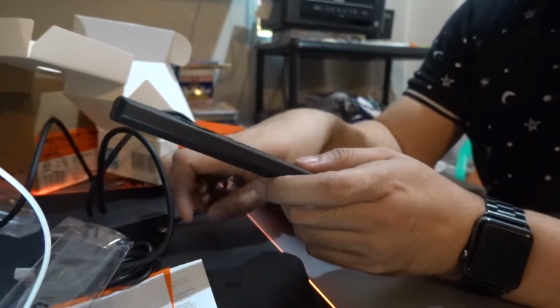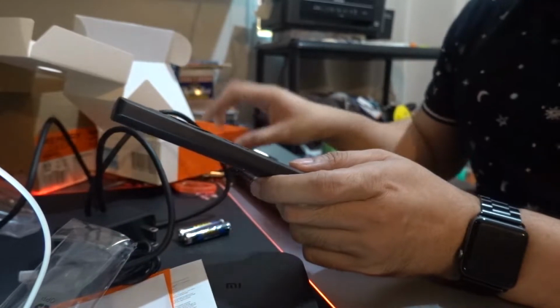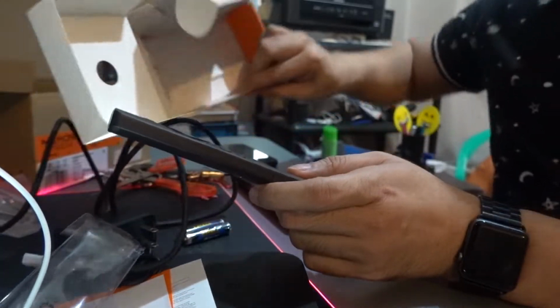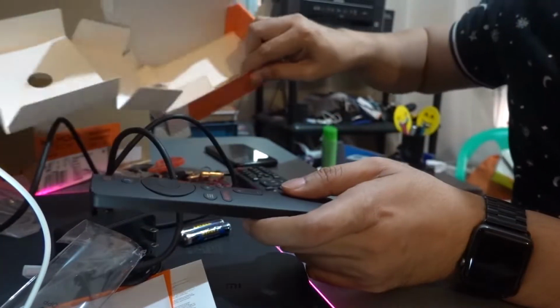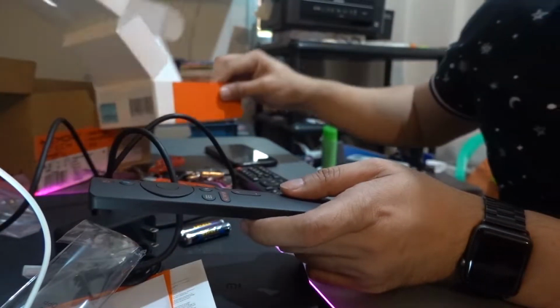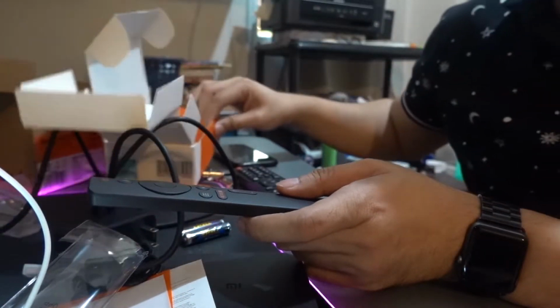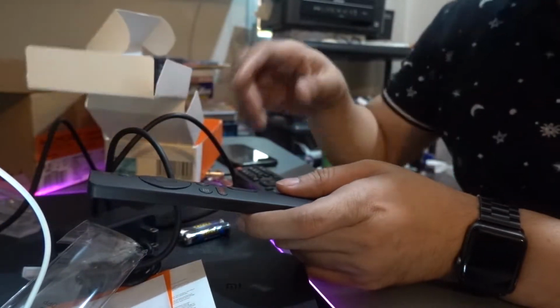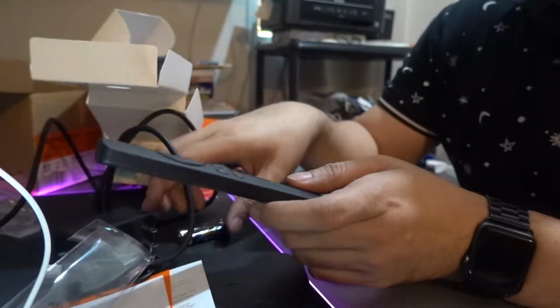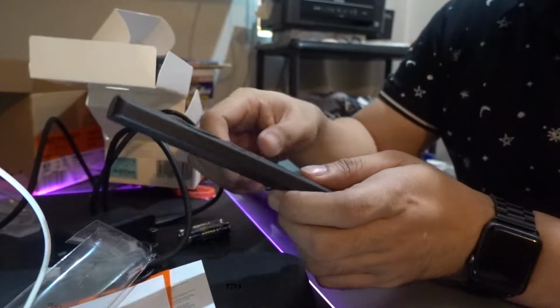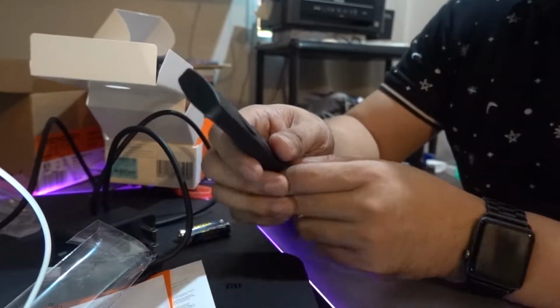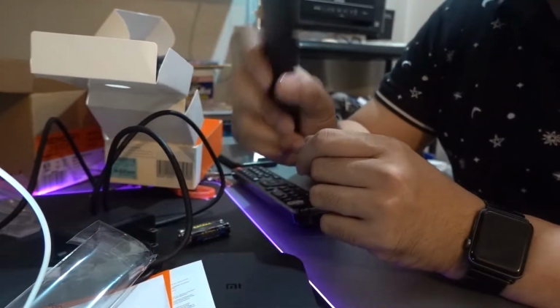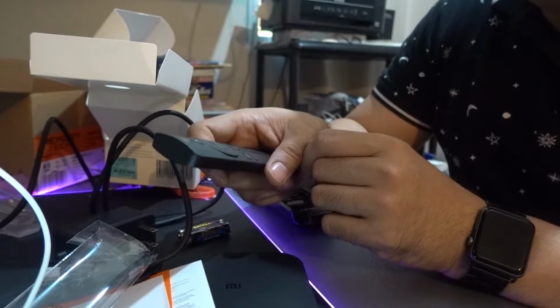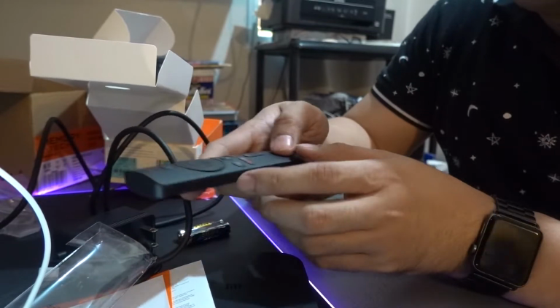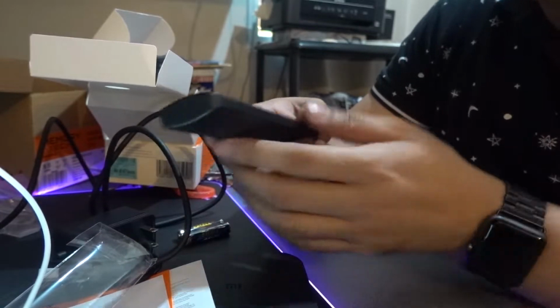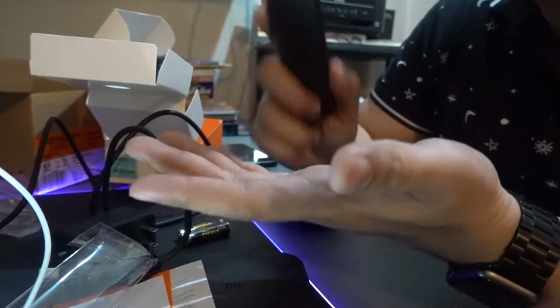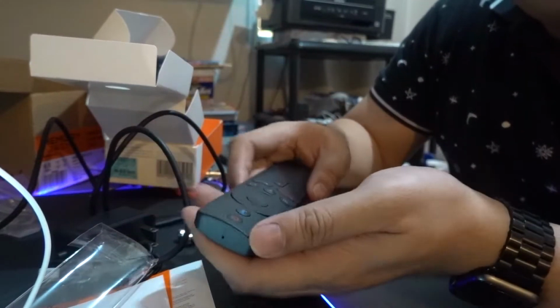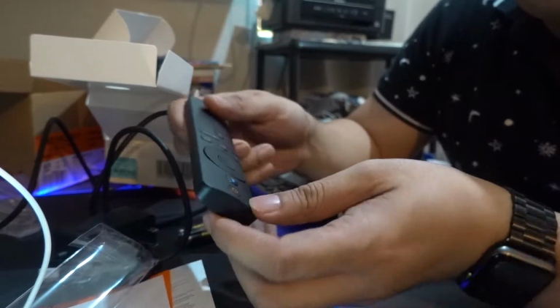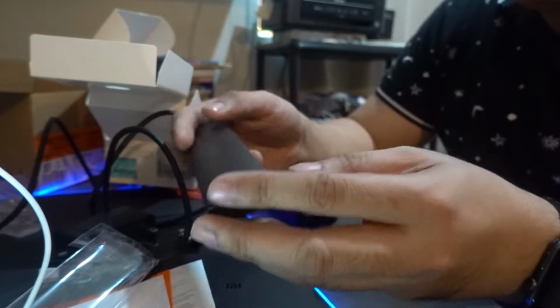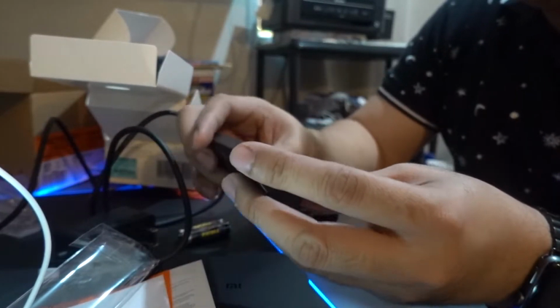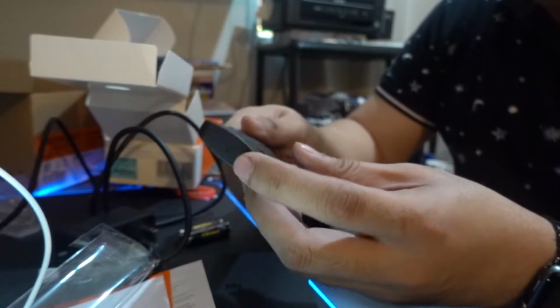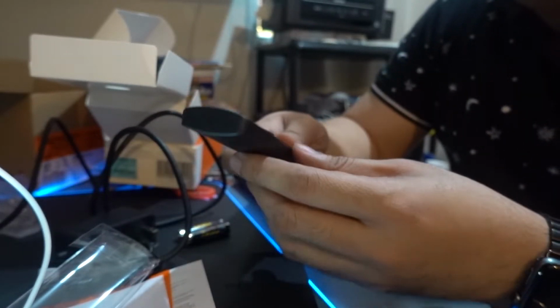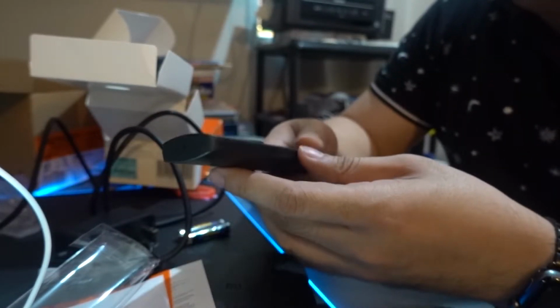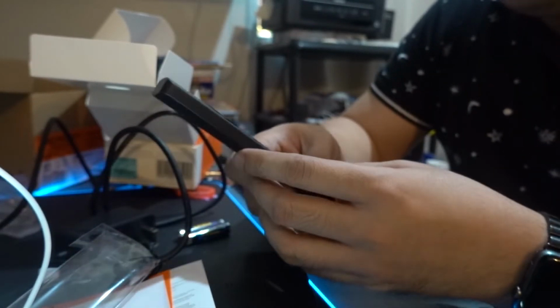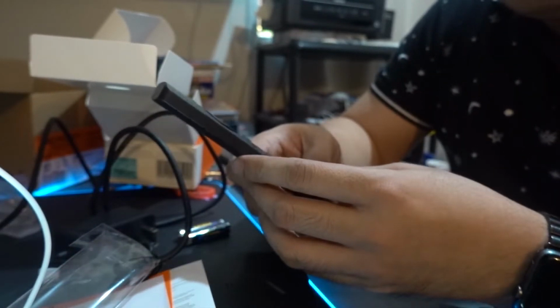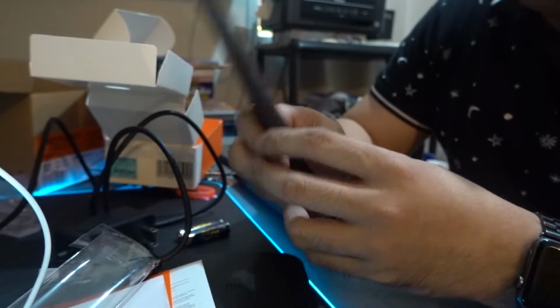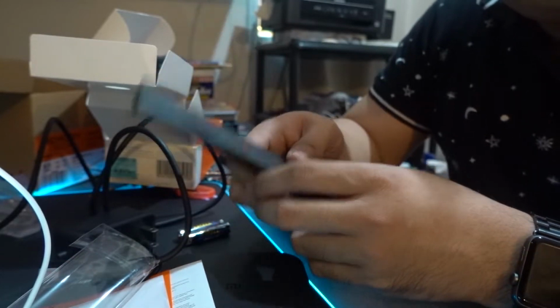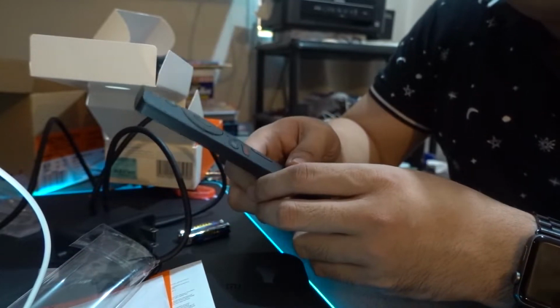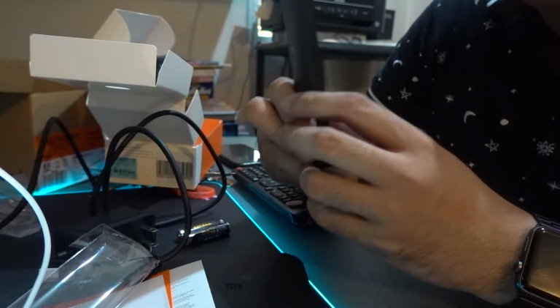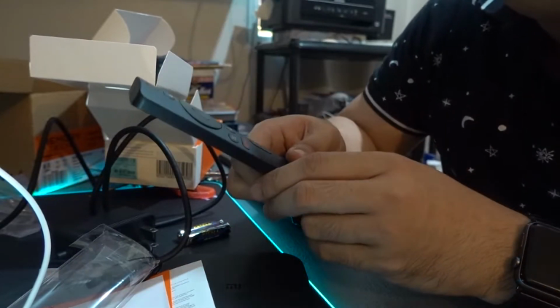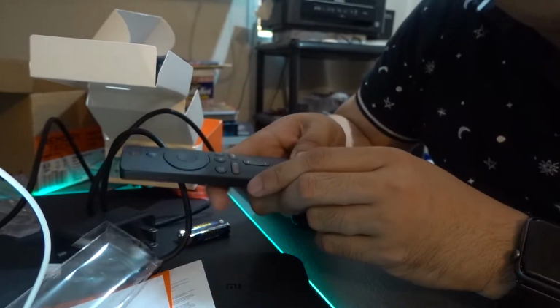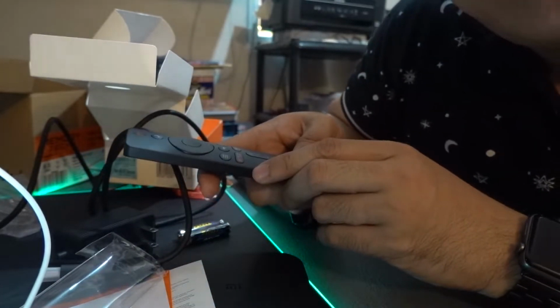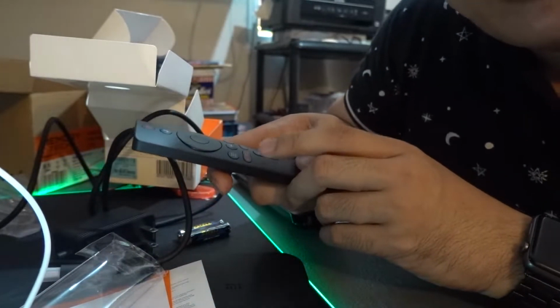That's all that's inside the box guys. I'm going to first set the machine up — I still need to connect to the internet and log in to all my profiles — and then I'll tell you later if I'm satisfied with this product or not. See you later.